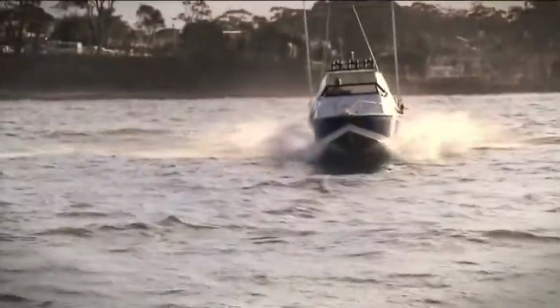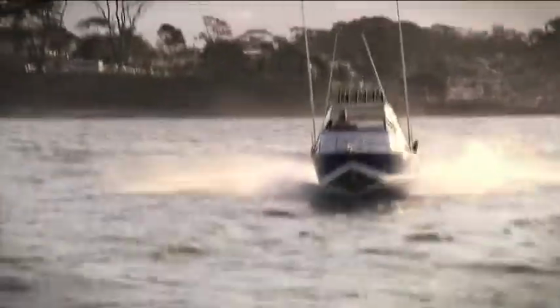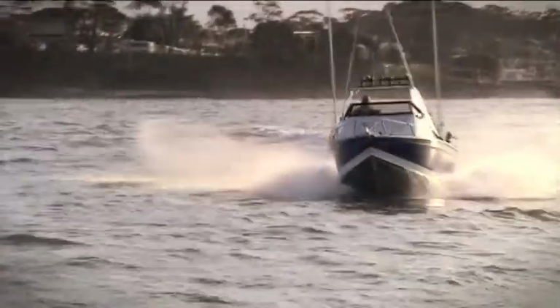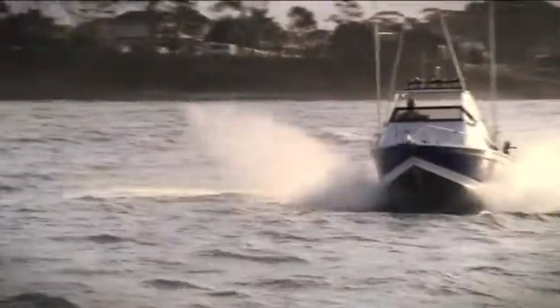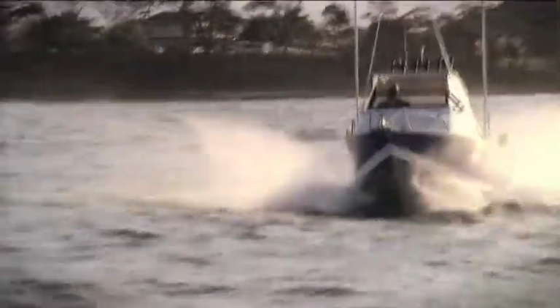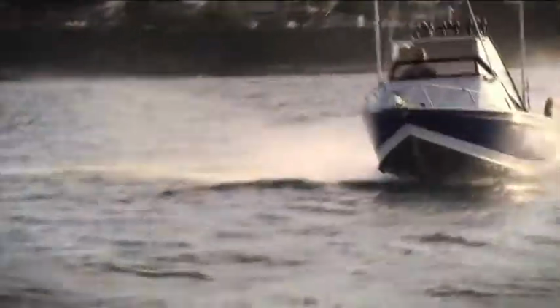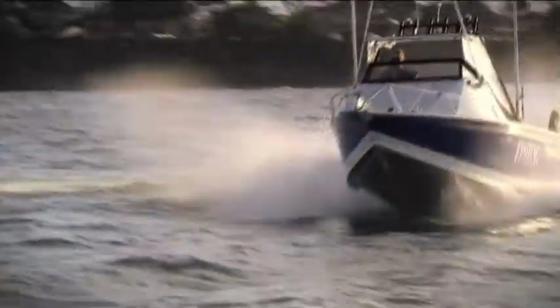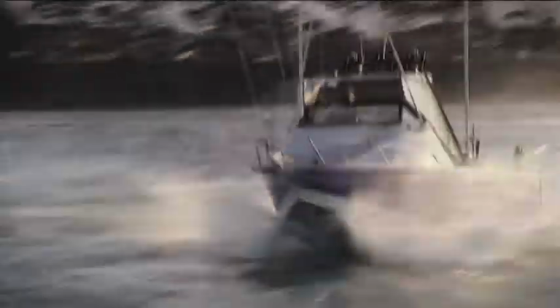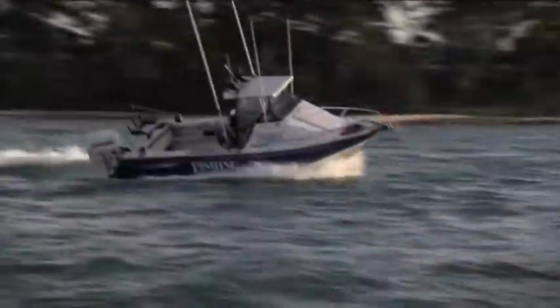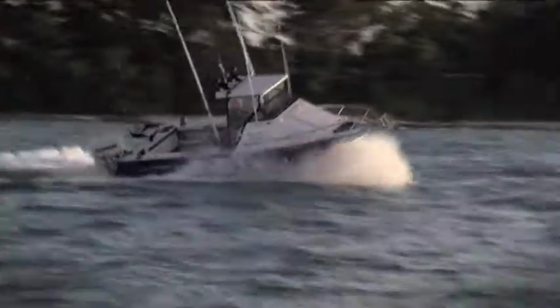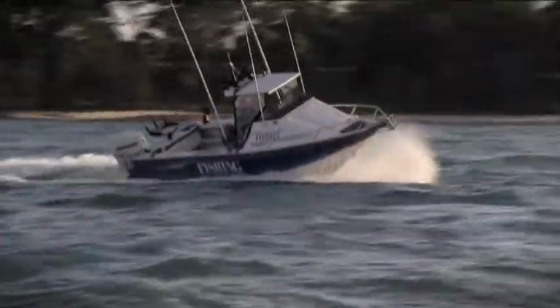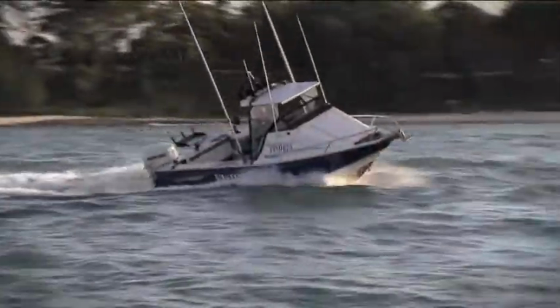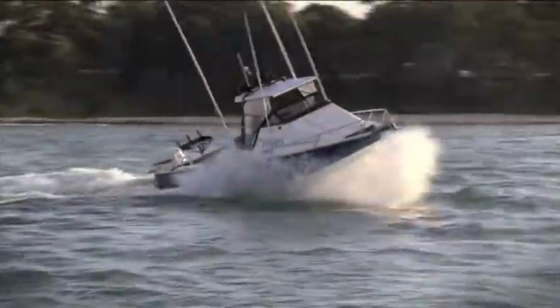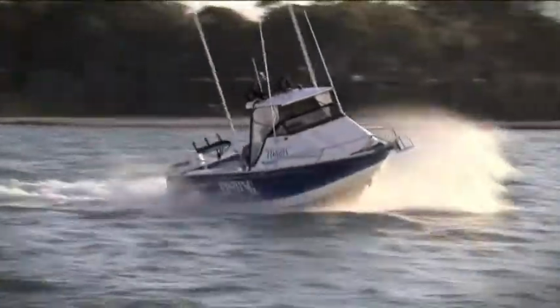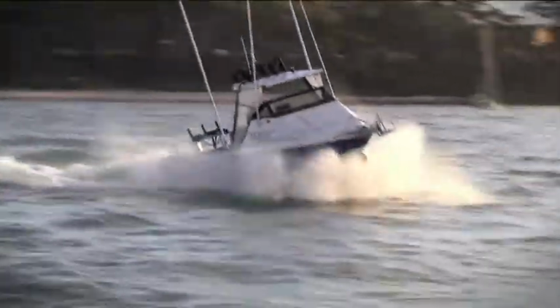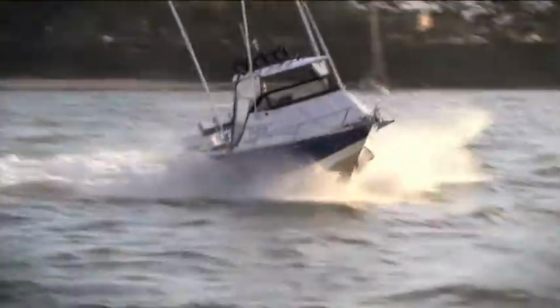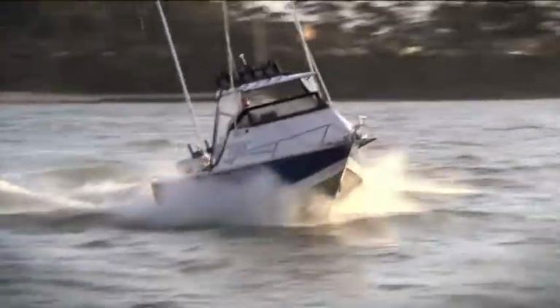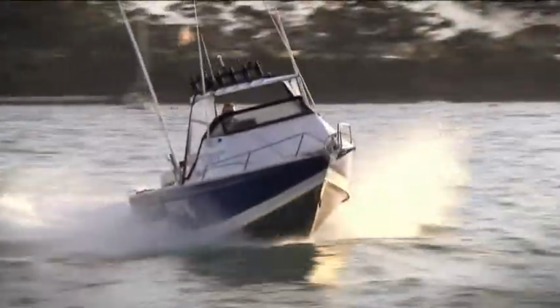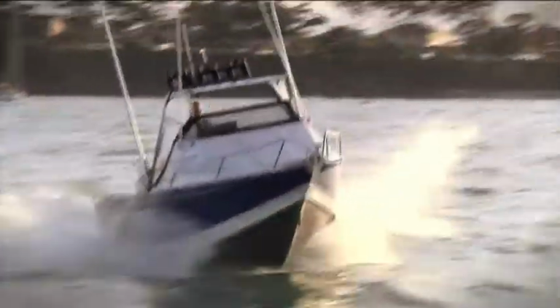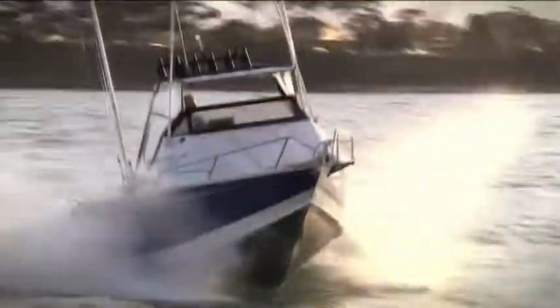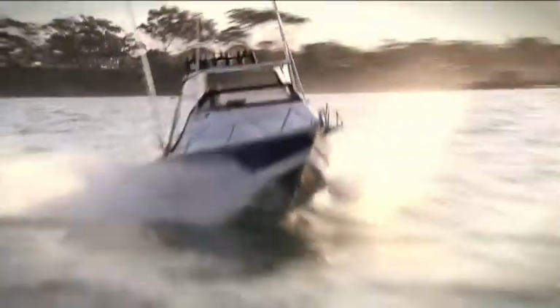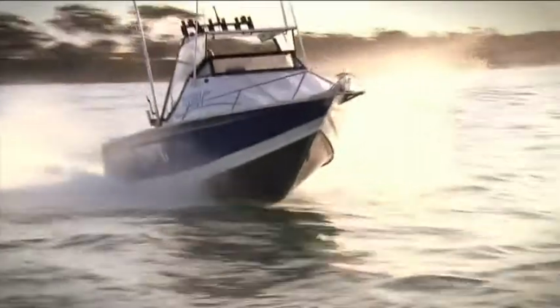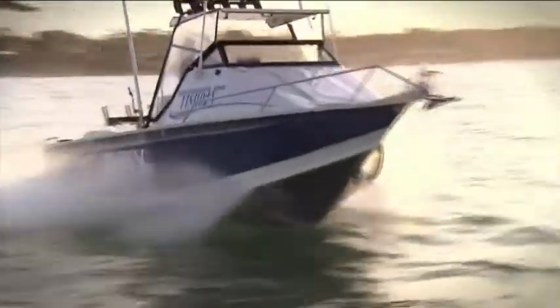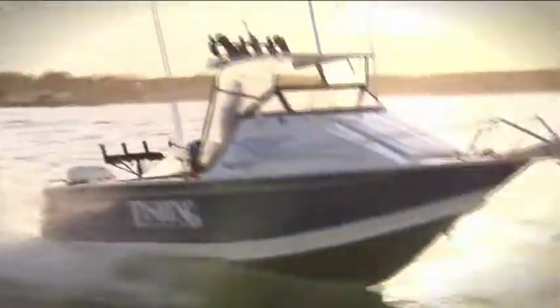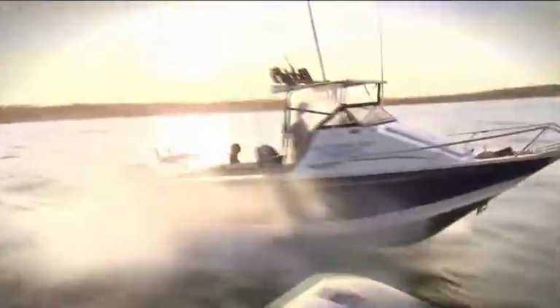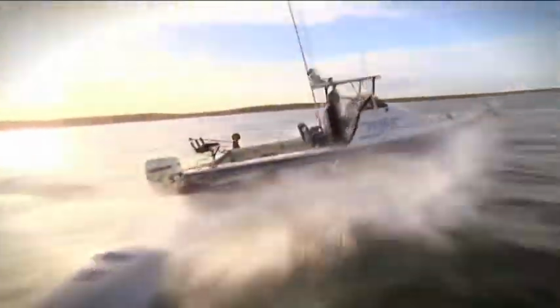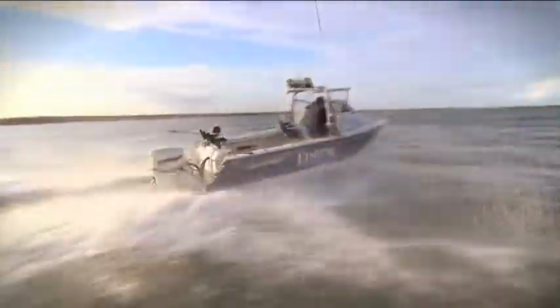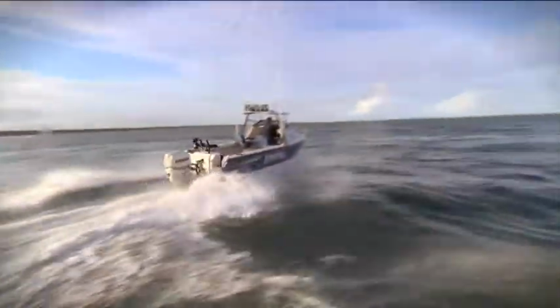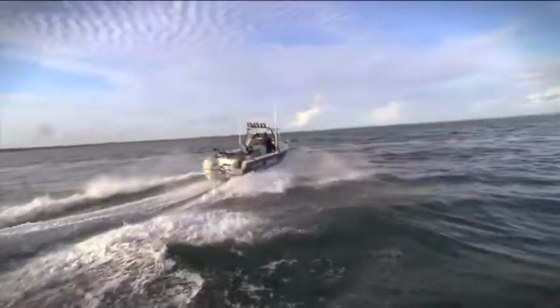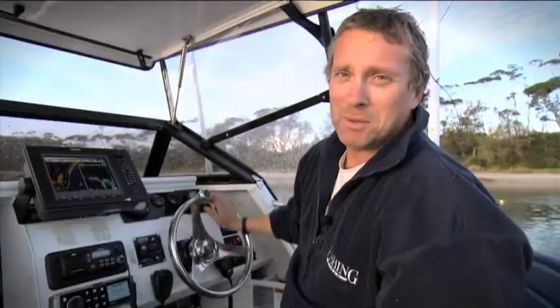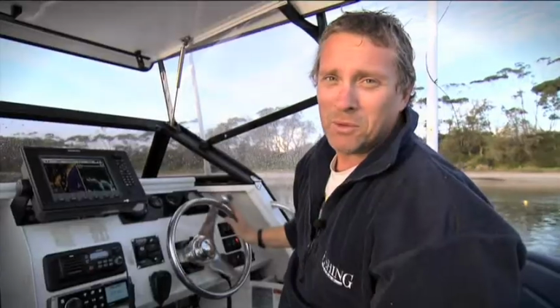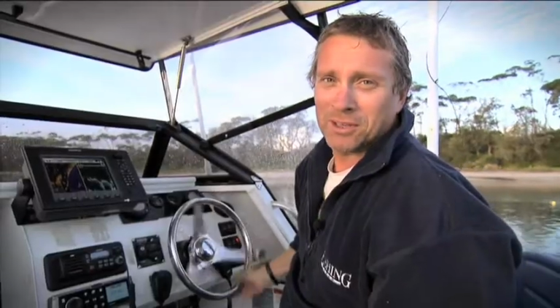It's only the fourth time out that I've had it so far and I'm still getting to know the boat, but it's a solid performer so far. I've had it out in a couple of decent swells and been fishing in it, so stay tuned to Fishing World and the website — I'm sure there's going to be plenty more for you to see.